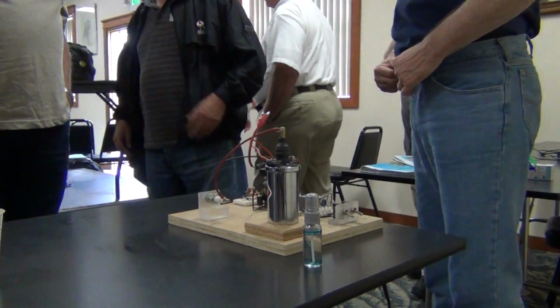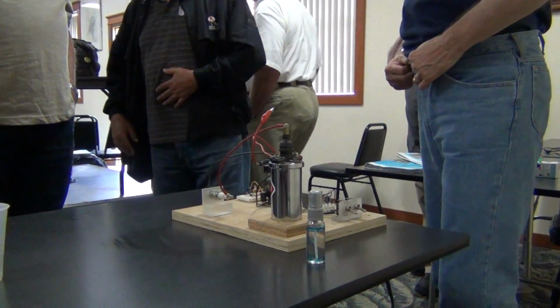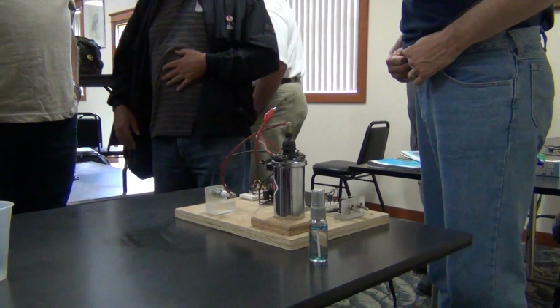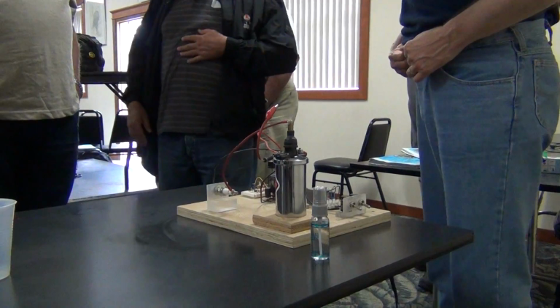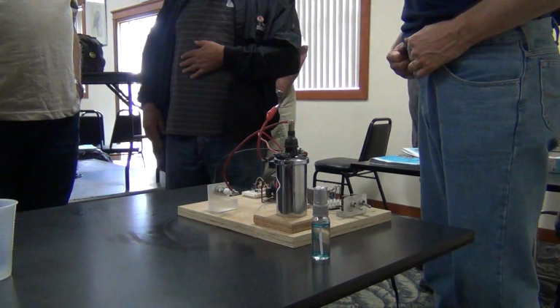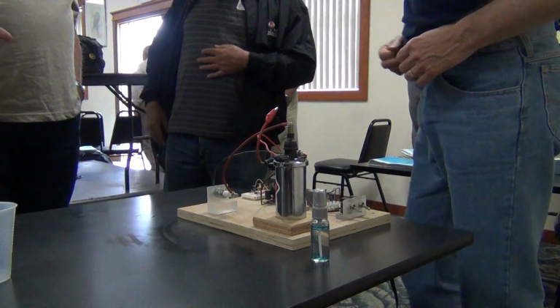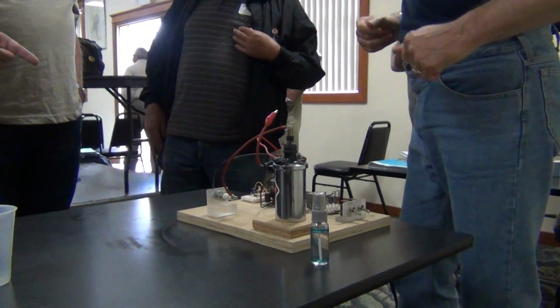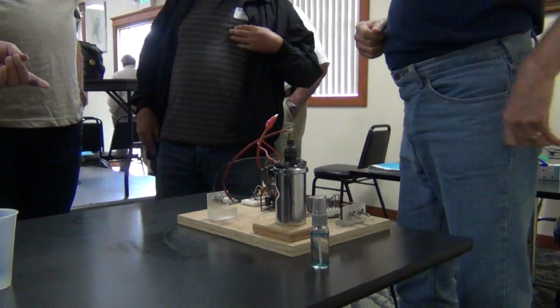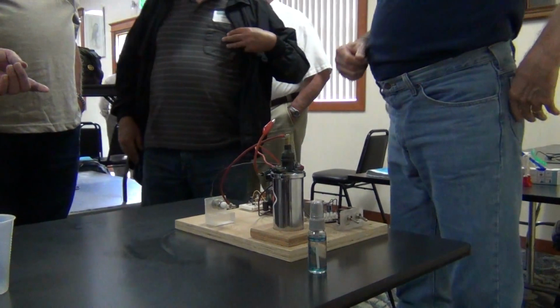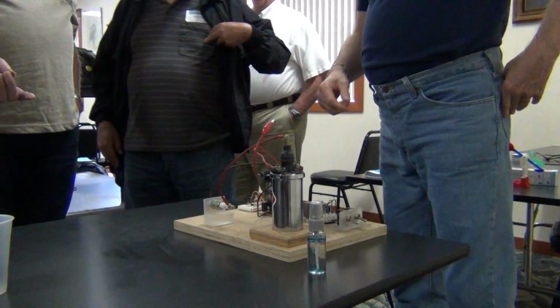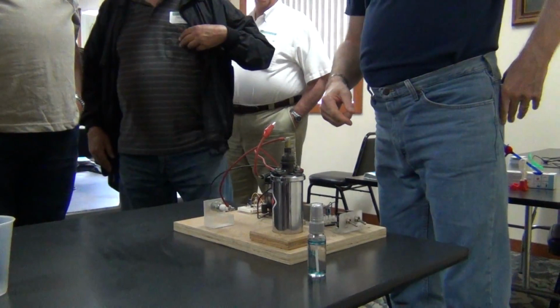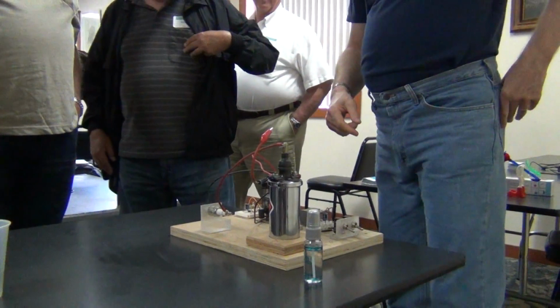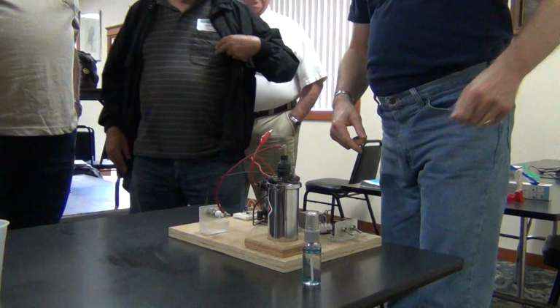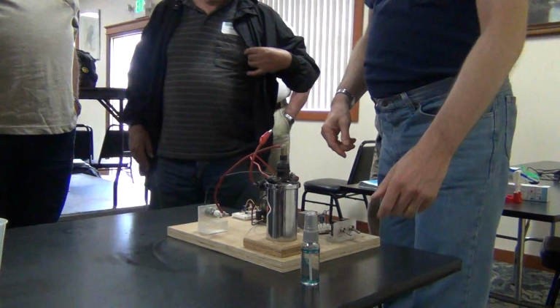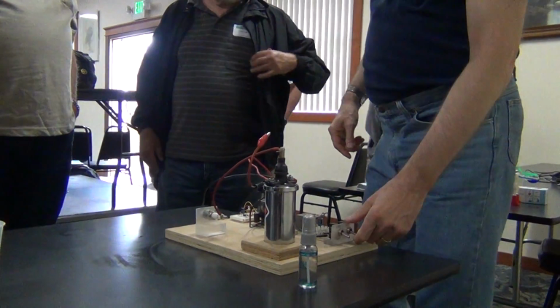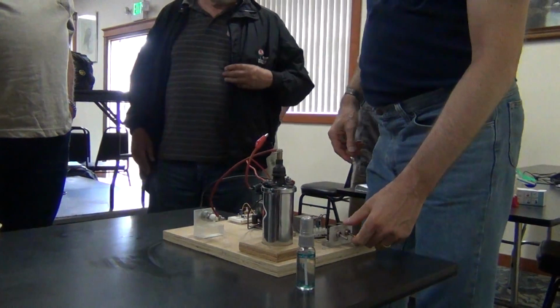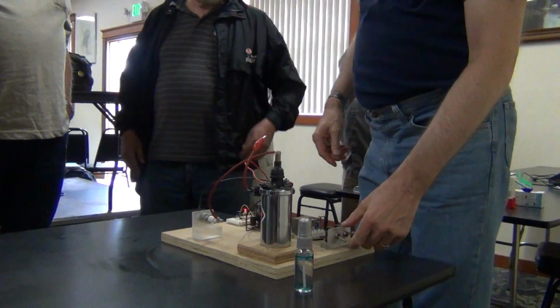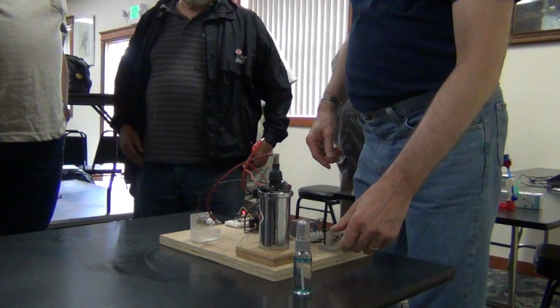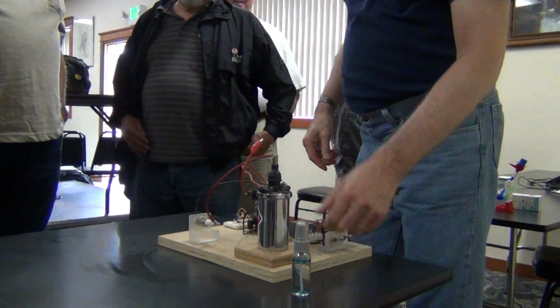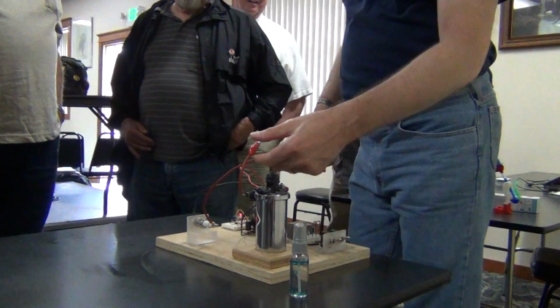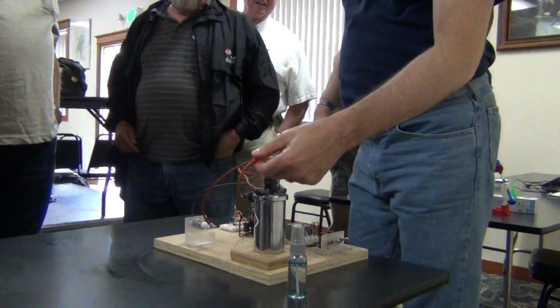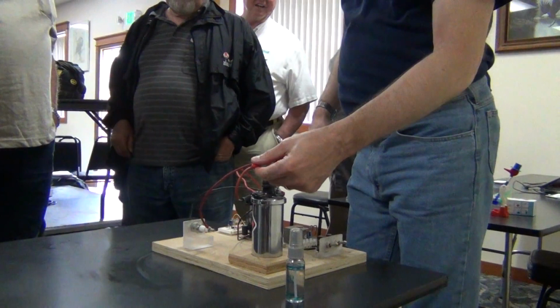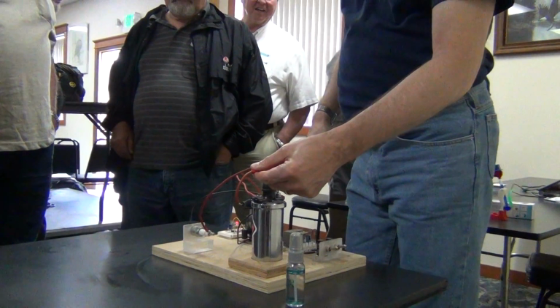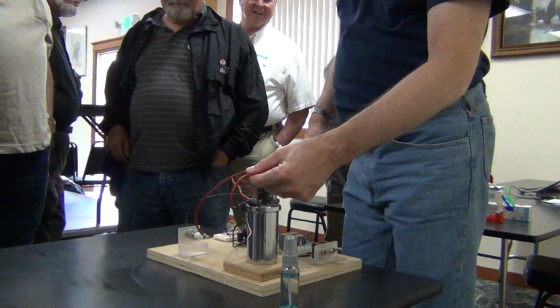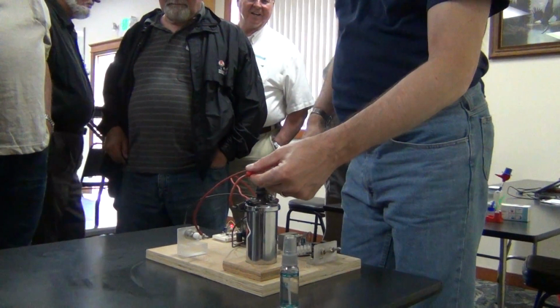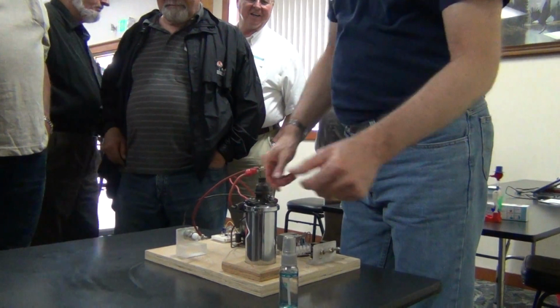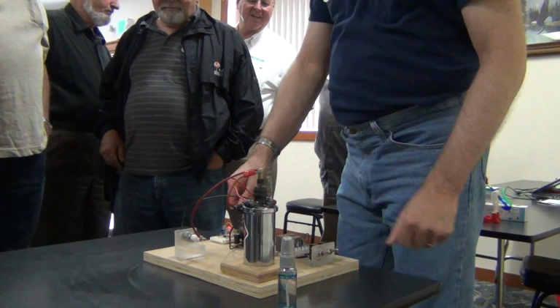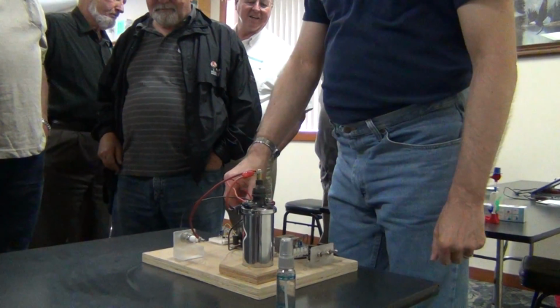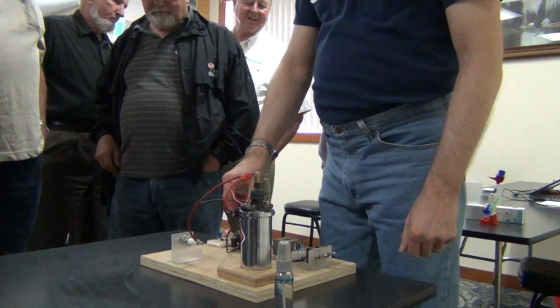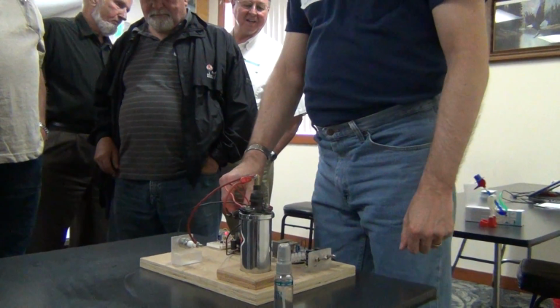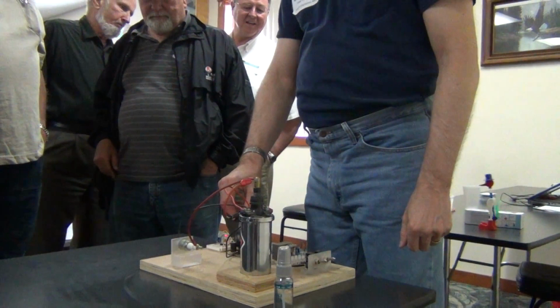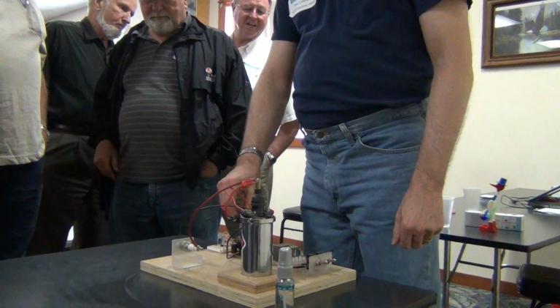The timer is set for about one second — but that's not really an issue; it's whatever the engine demand is.